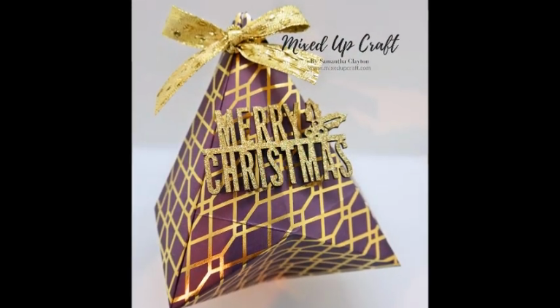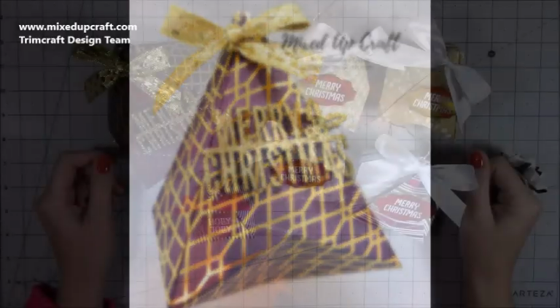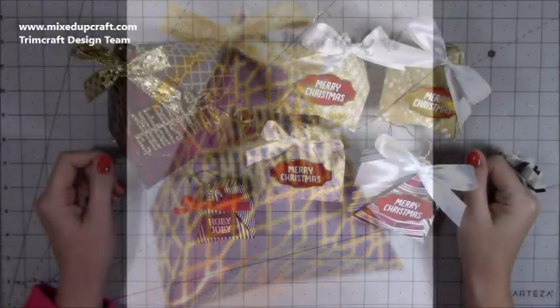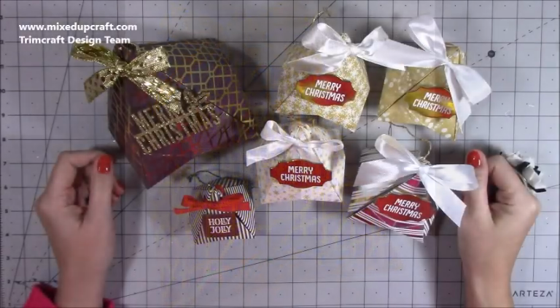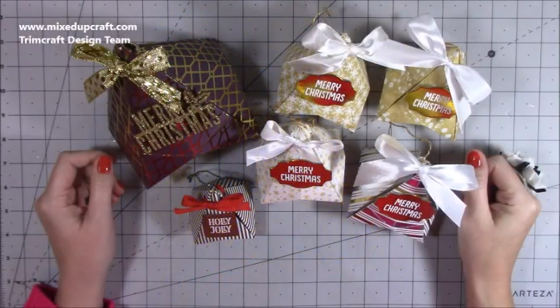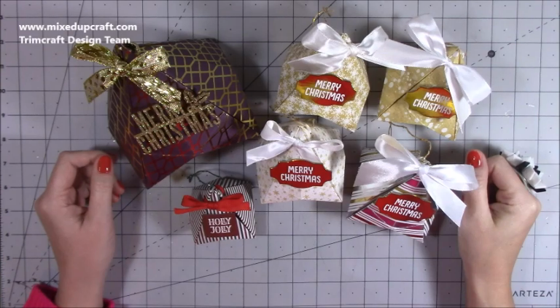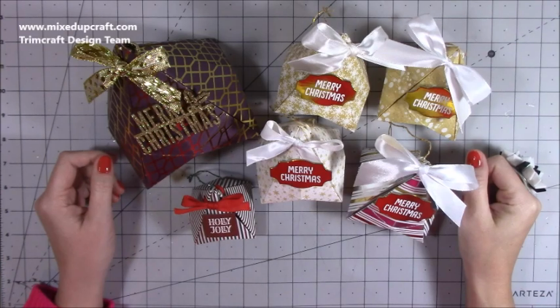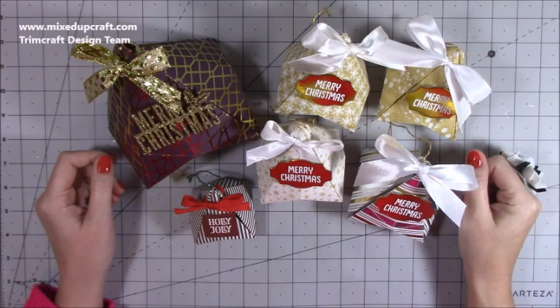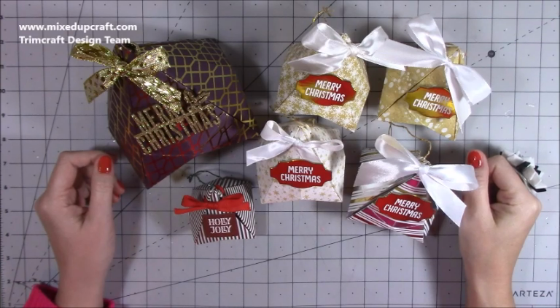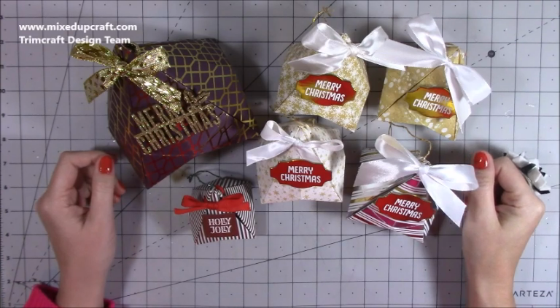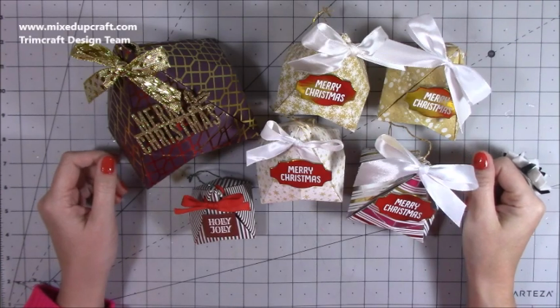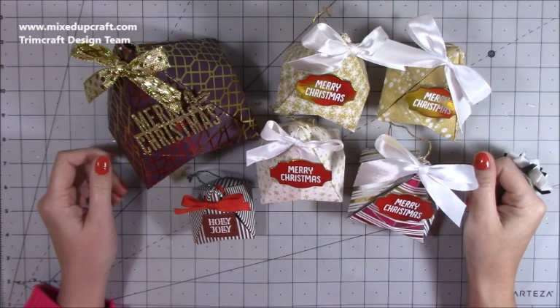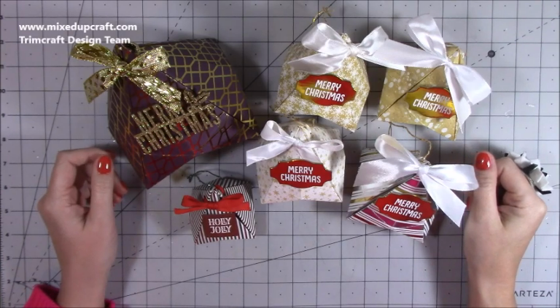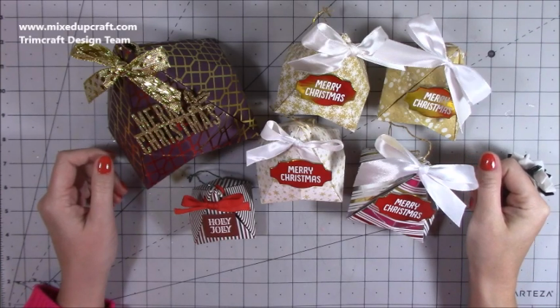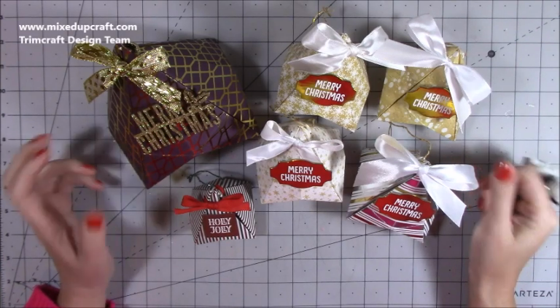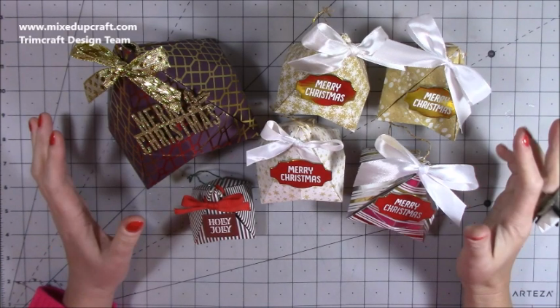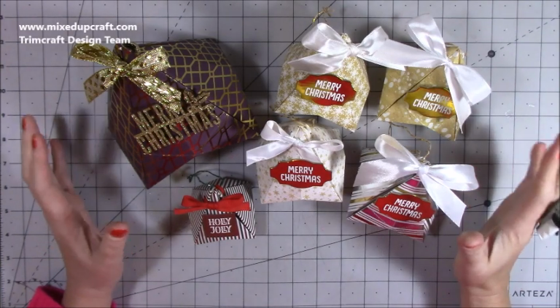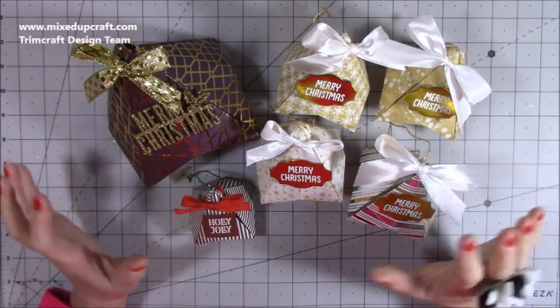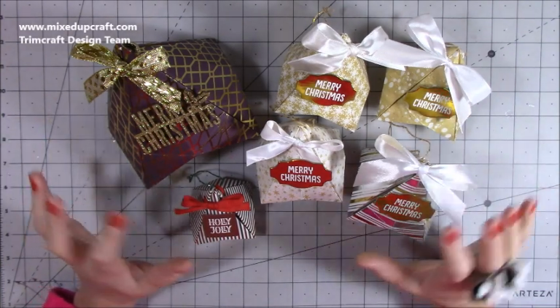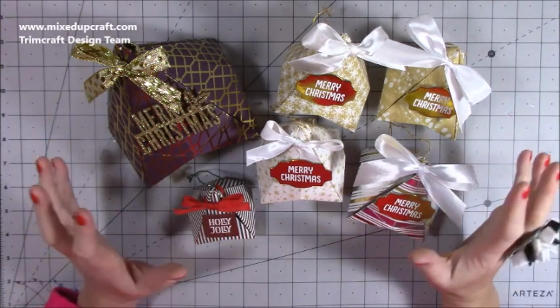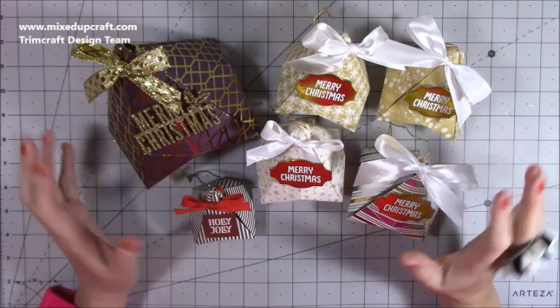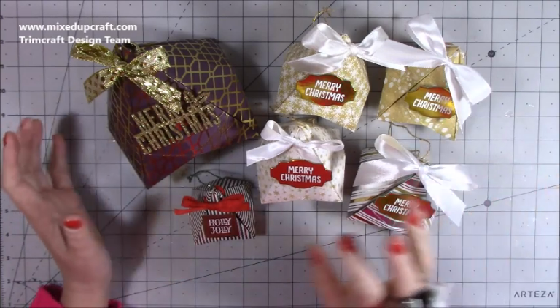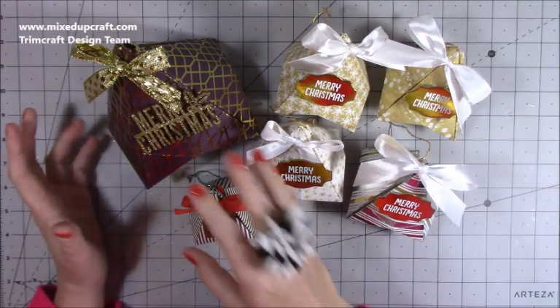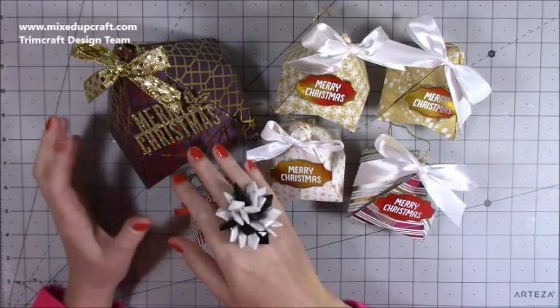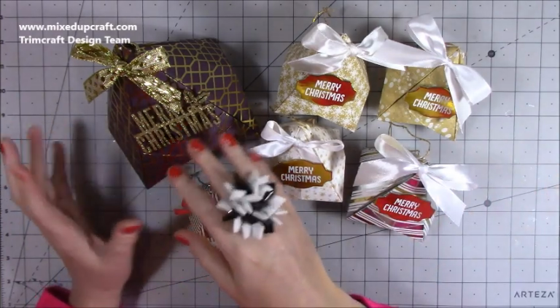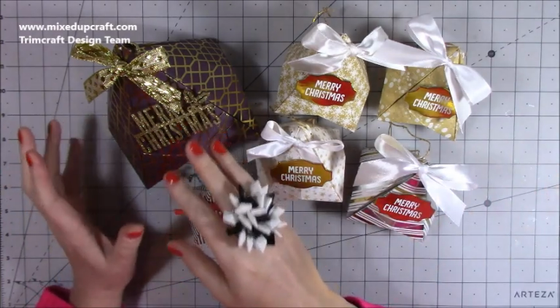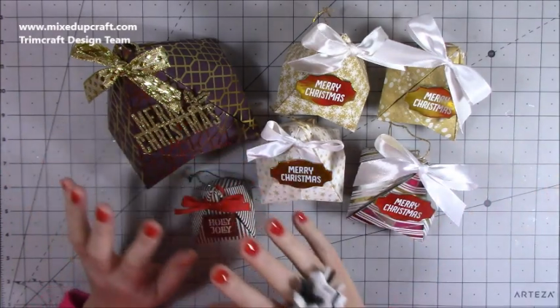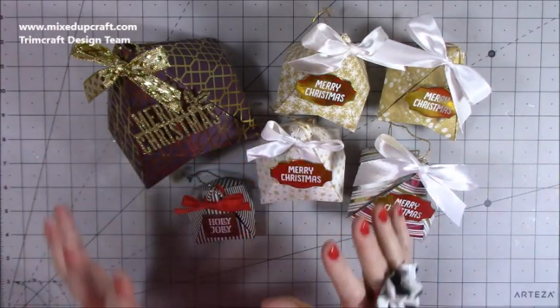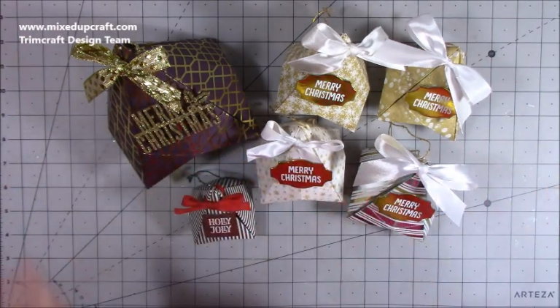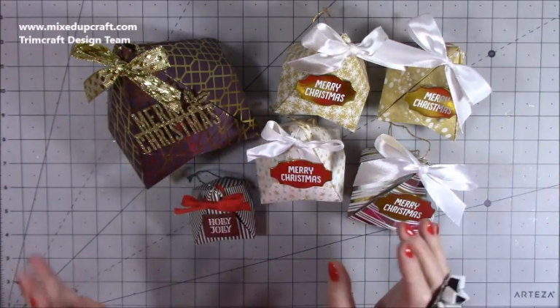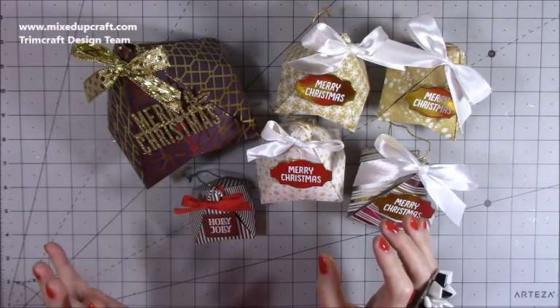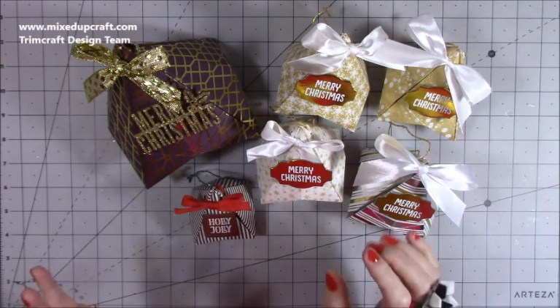Hi everybody, it's Sam at Mix Up Craft. Thank you for watching my tutorial today. I'm going to be showing you how to make these really cute Christmas ornaments, or they can be a mini gift box. It's entirely up to you depending on the size that you use.